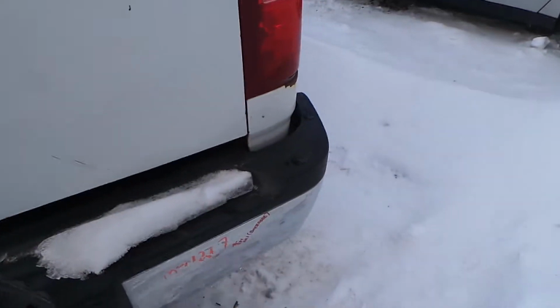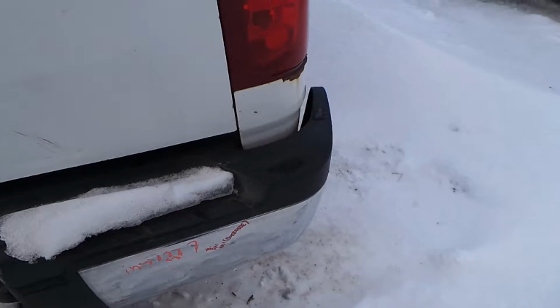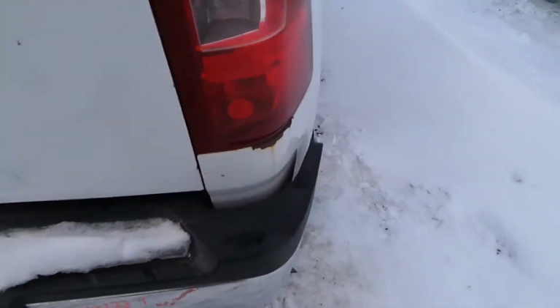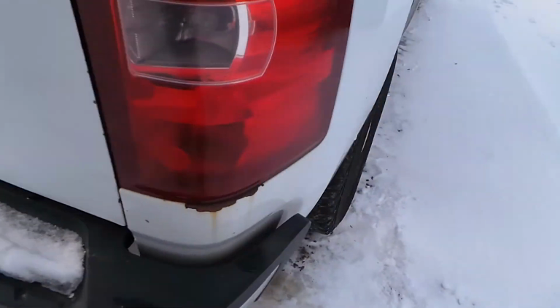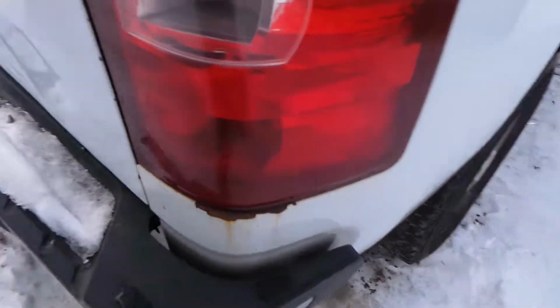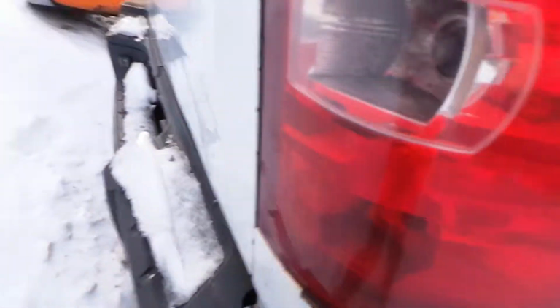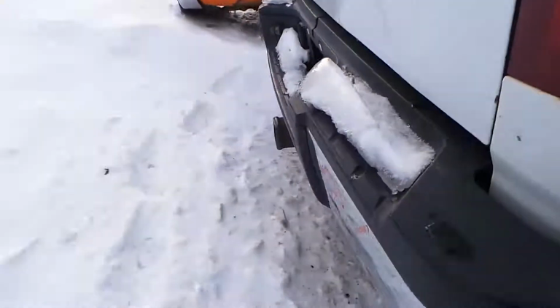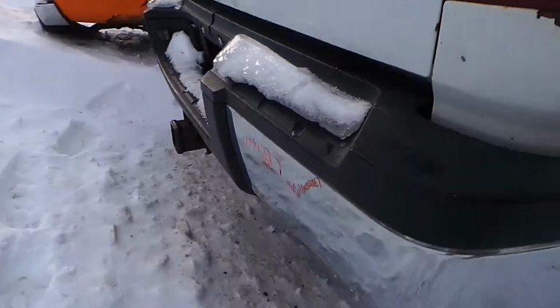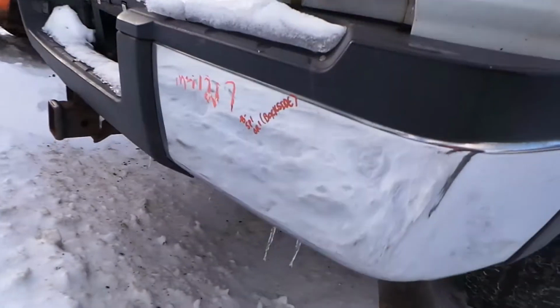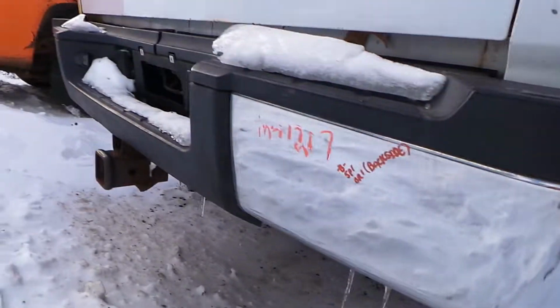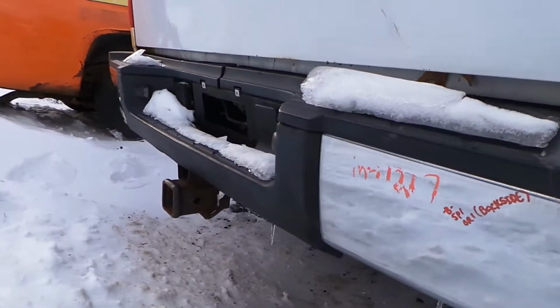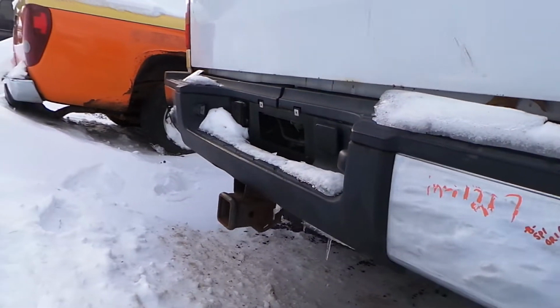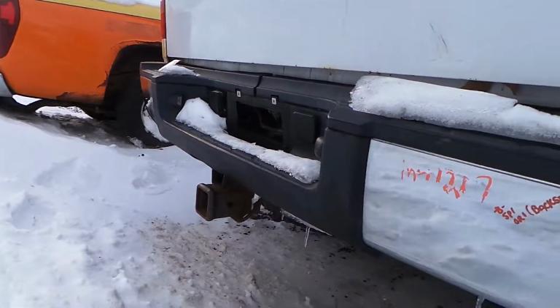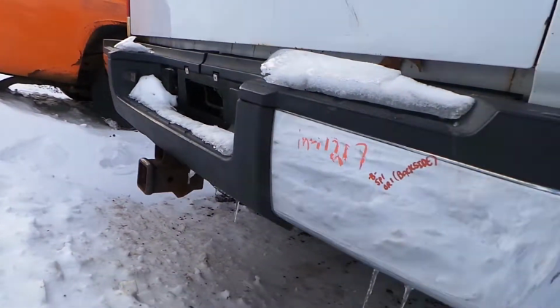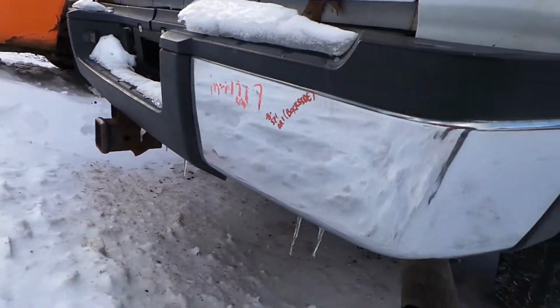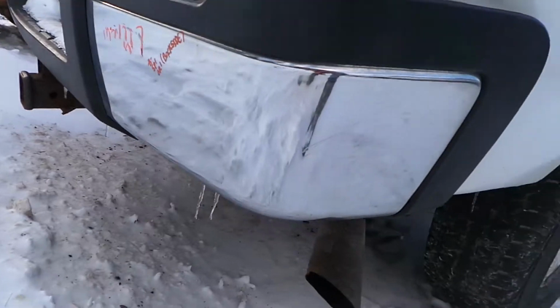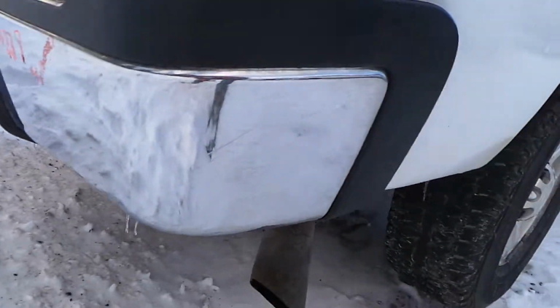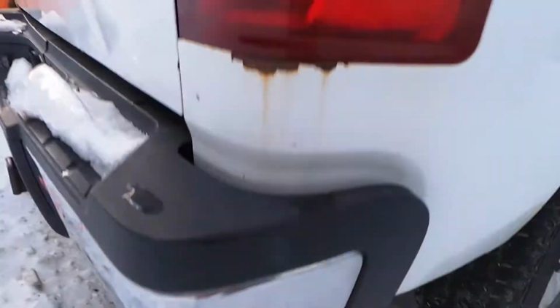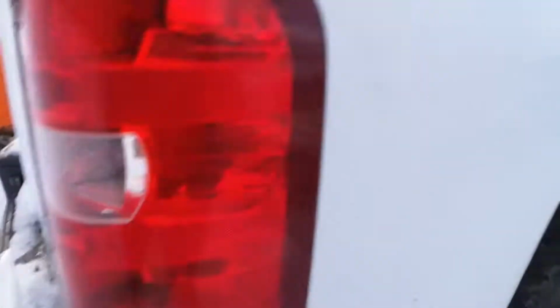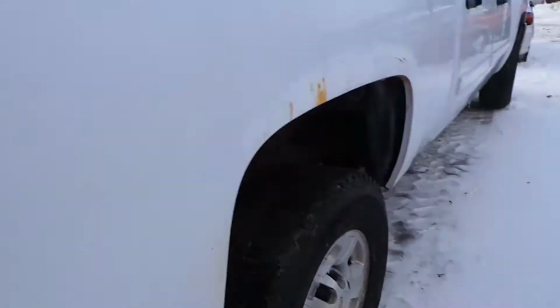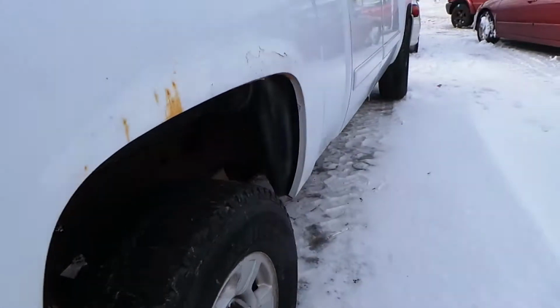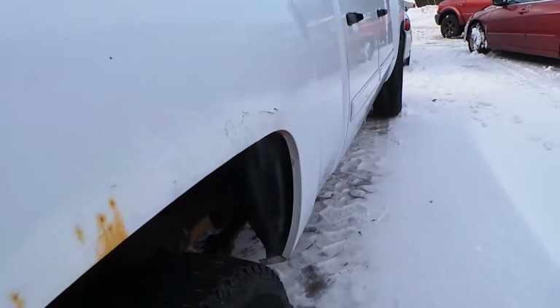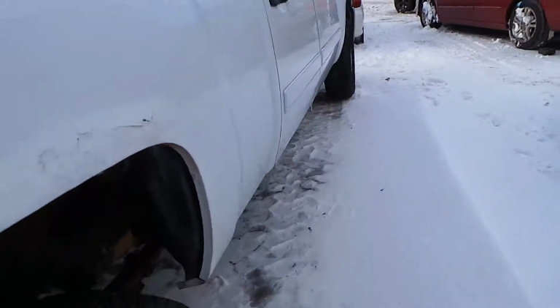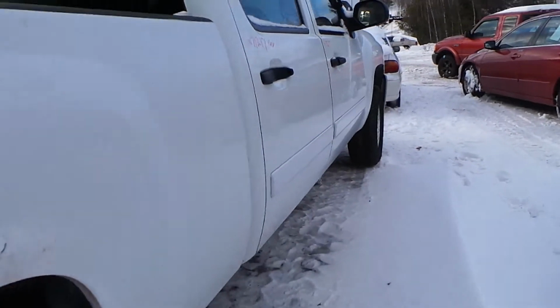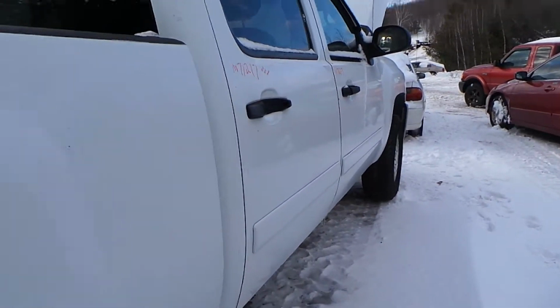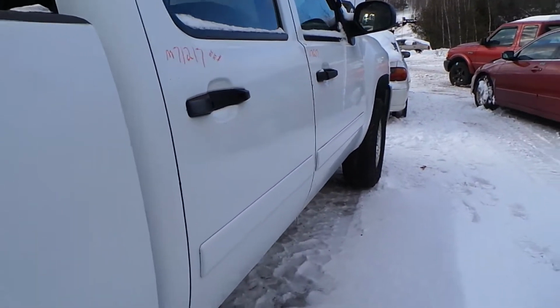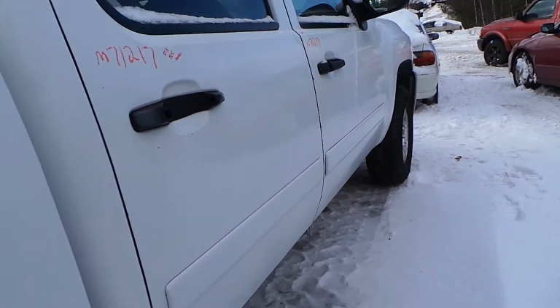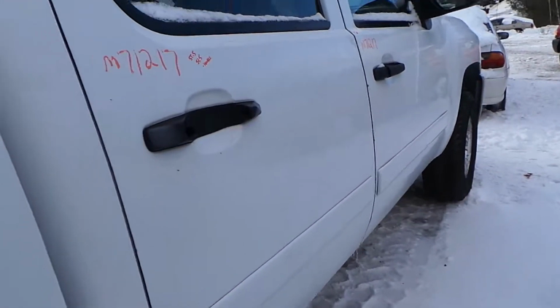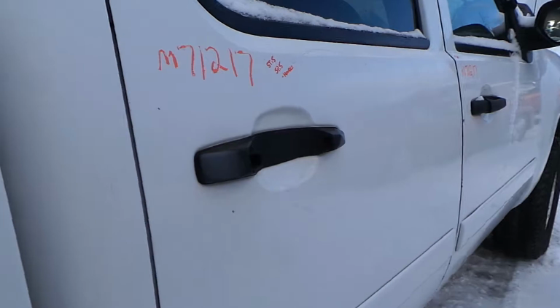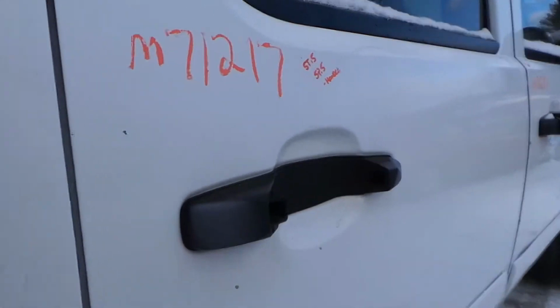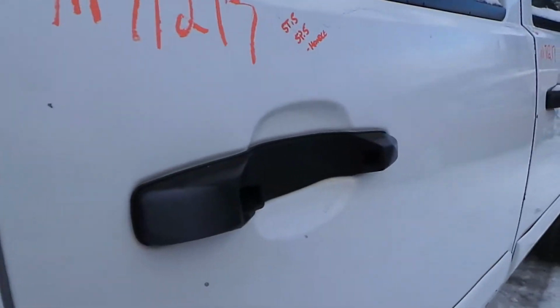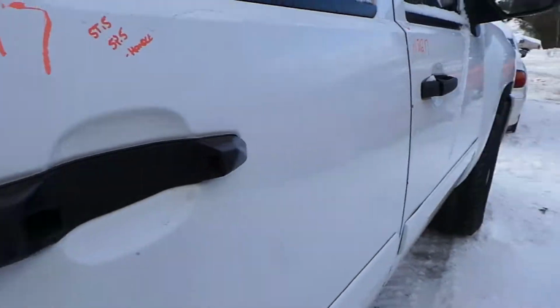We do have a B-grade rear bumper. It is starting to rust a little bit on the outside but it's still in good condition for the year. These doors are also in good shape. They do not come with the exterior door handle.